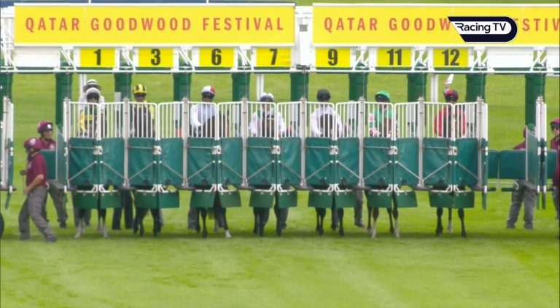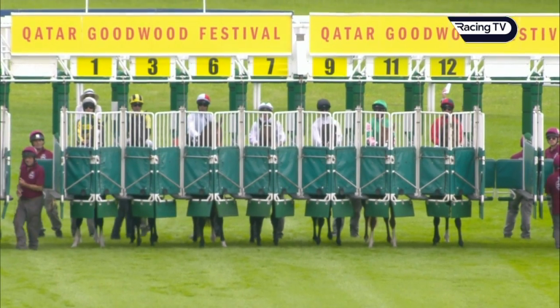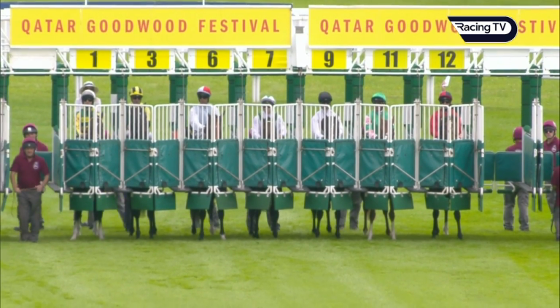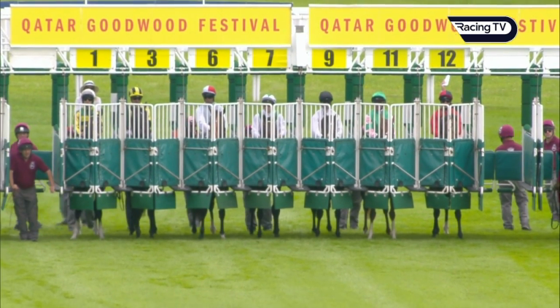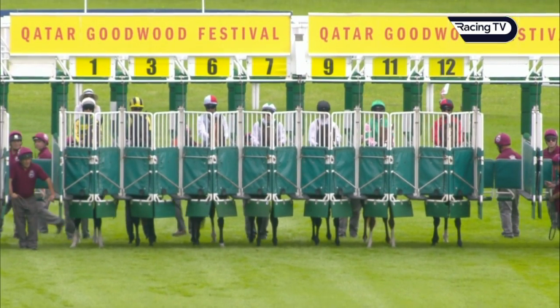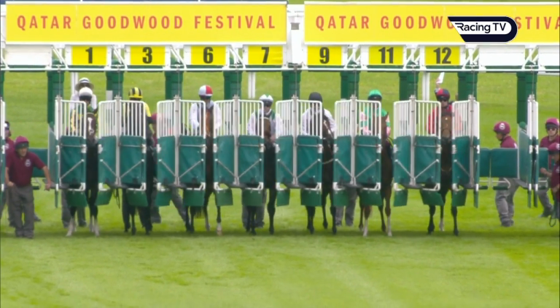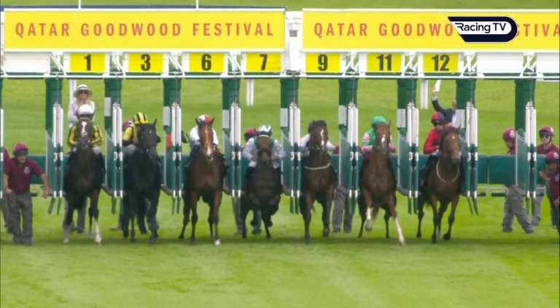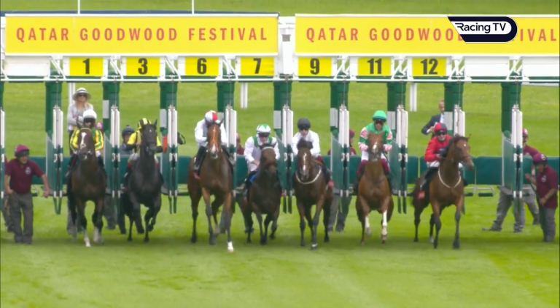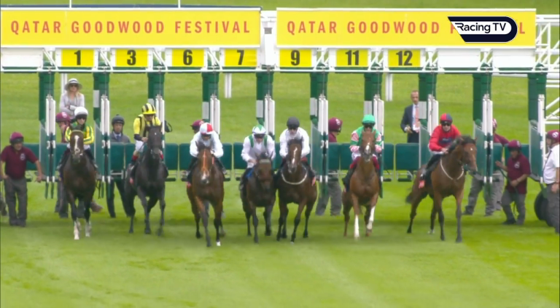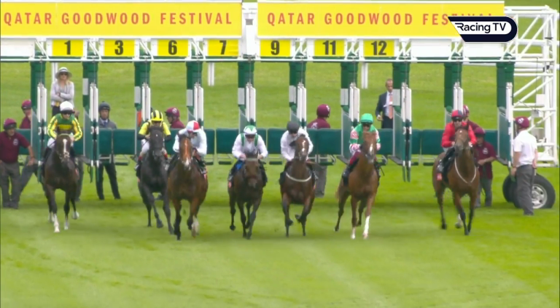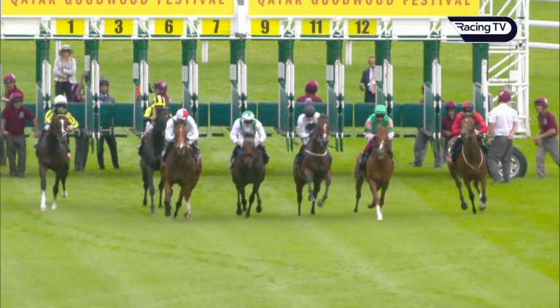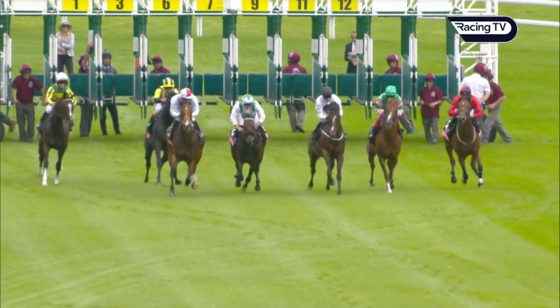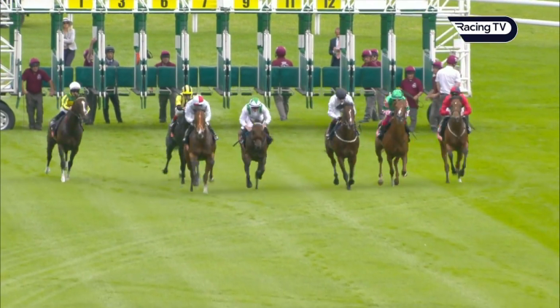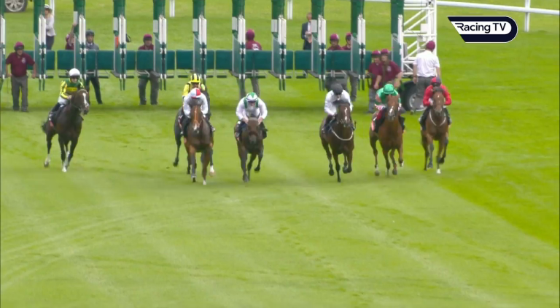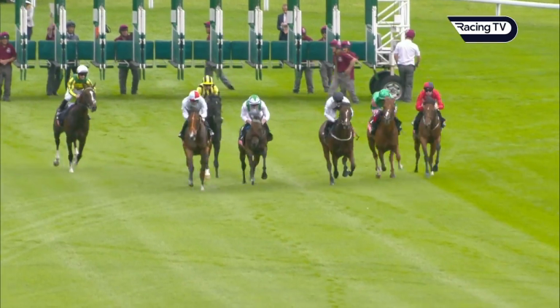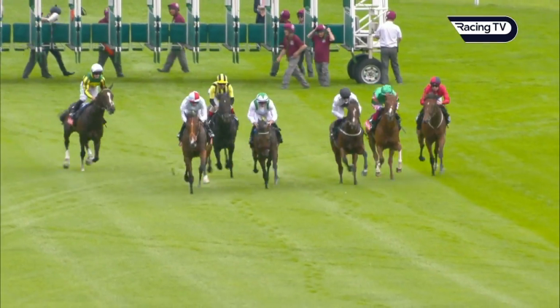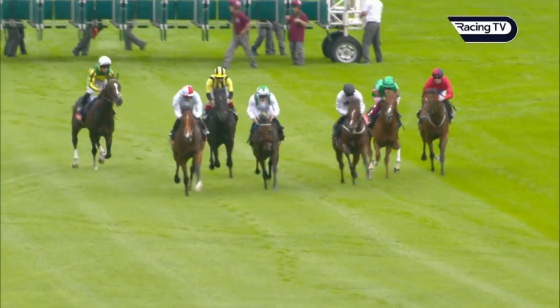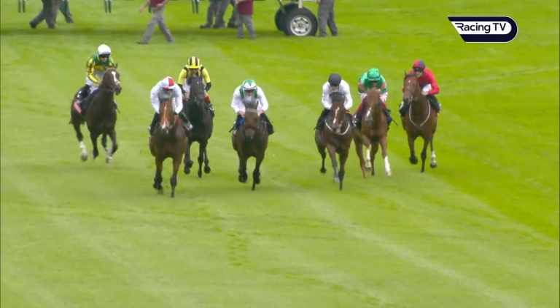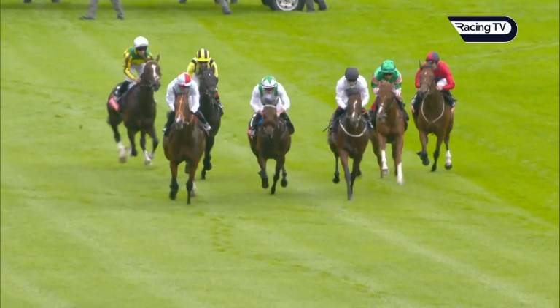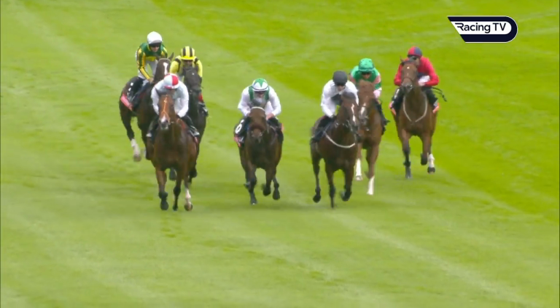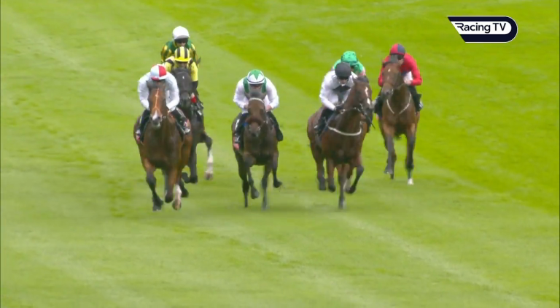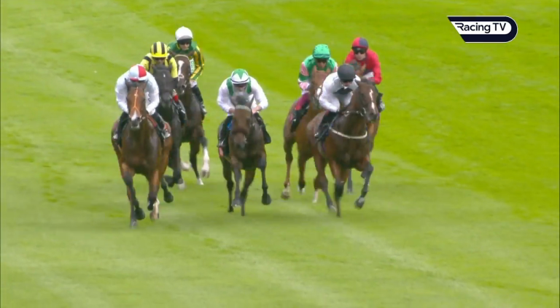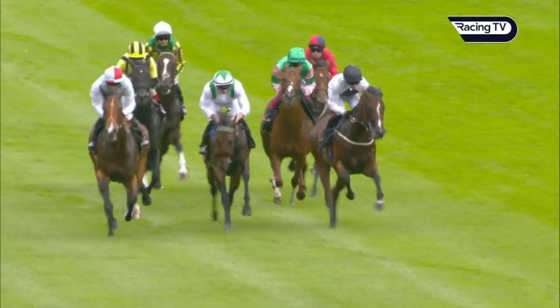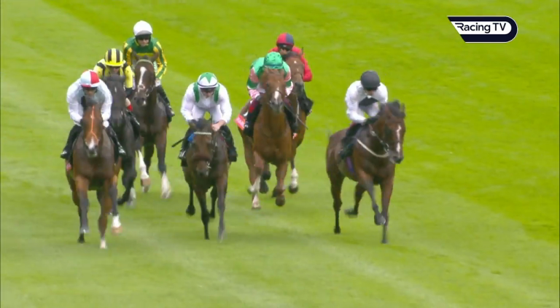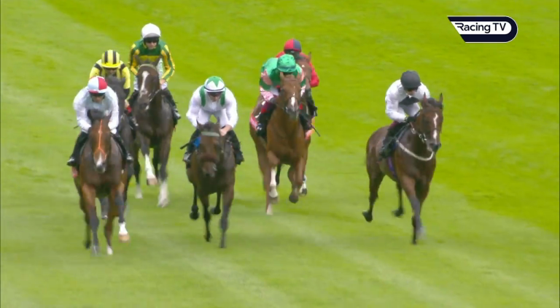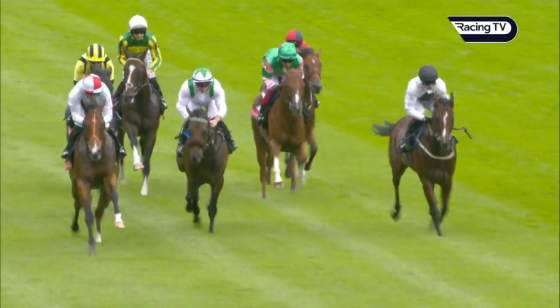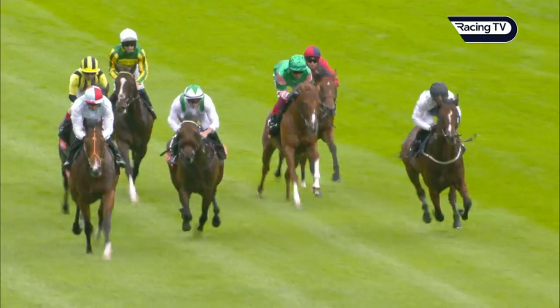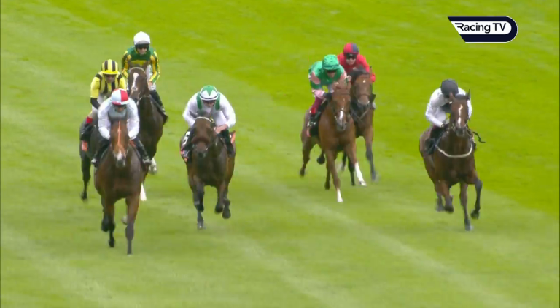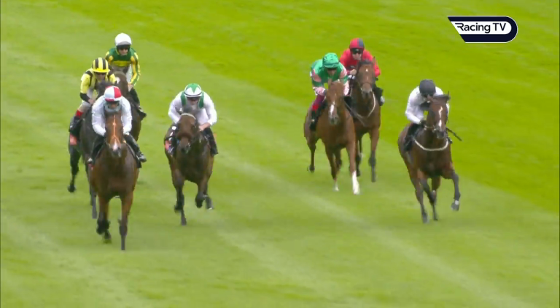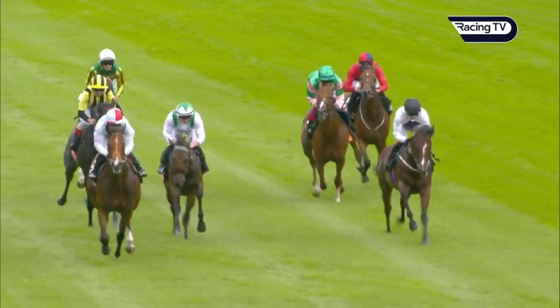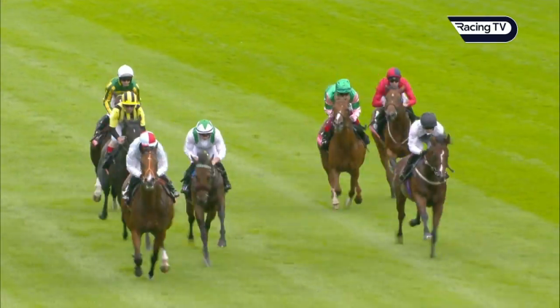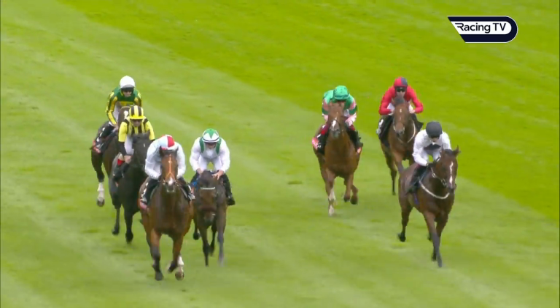Lined up, the Markel Richmond Stakes Group 2 and a jump away. Ballymount Boy a little bit slow to stride and went slightly to his right. Tokamadera well away towards the left. Down the centre, Sketch in the black cap showing speed.